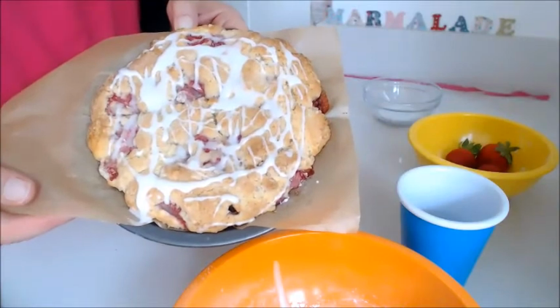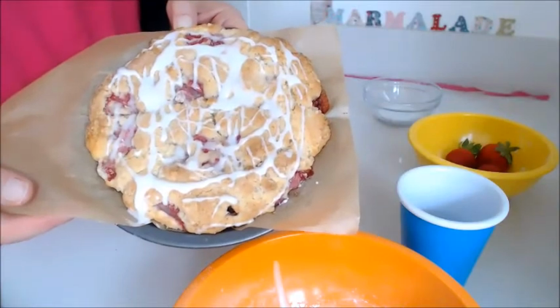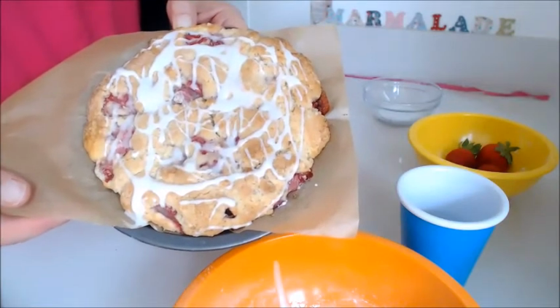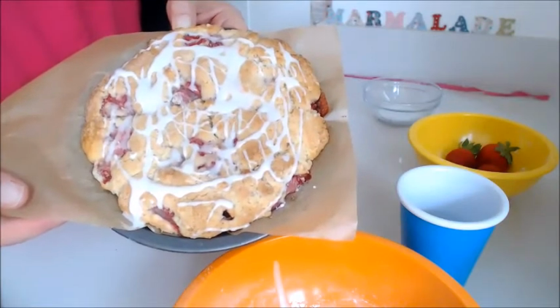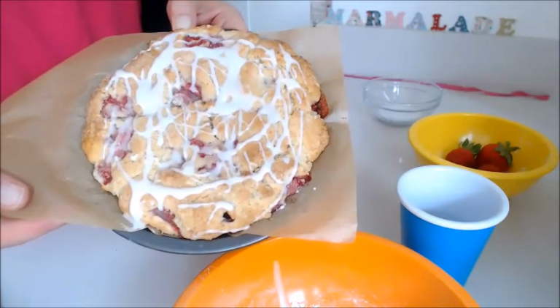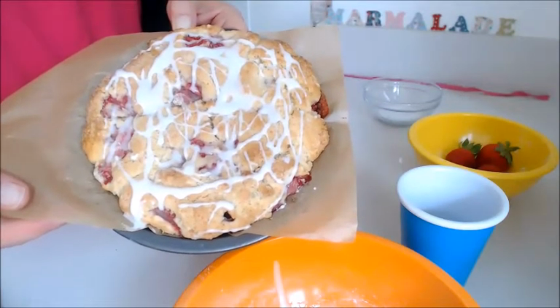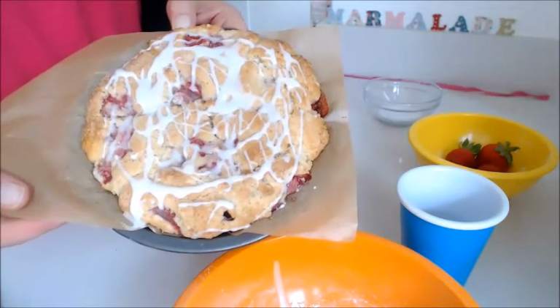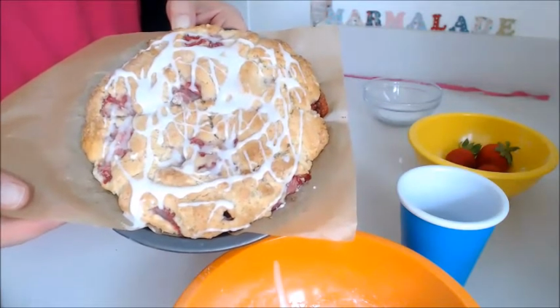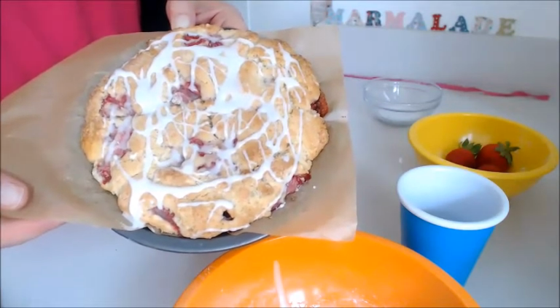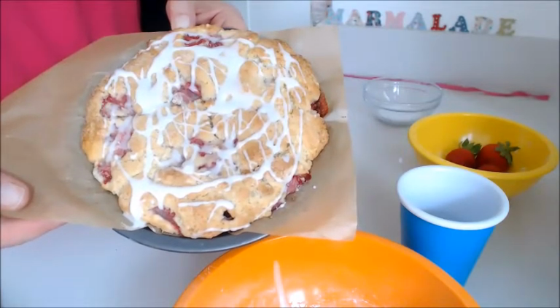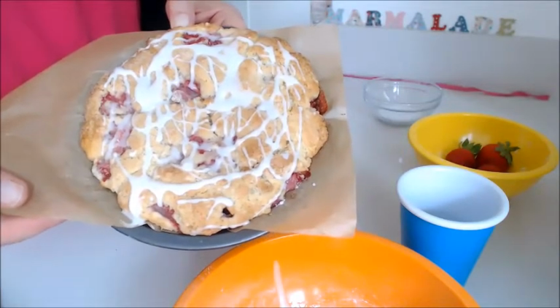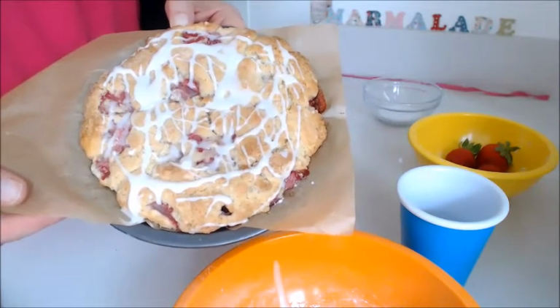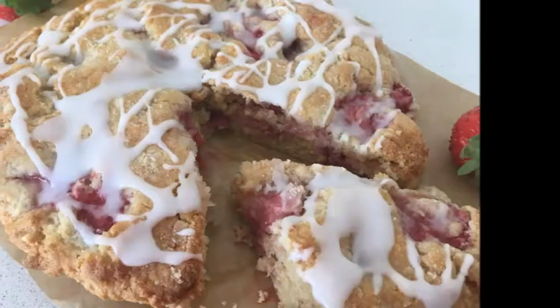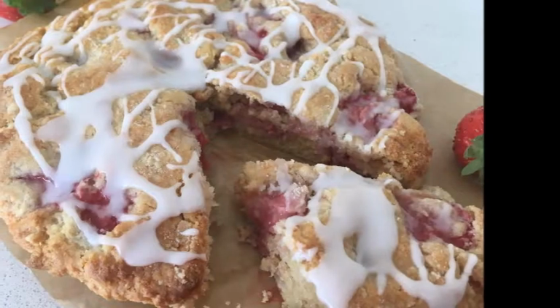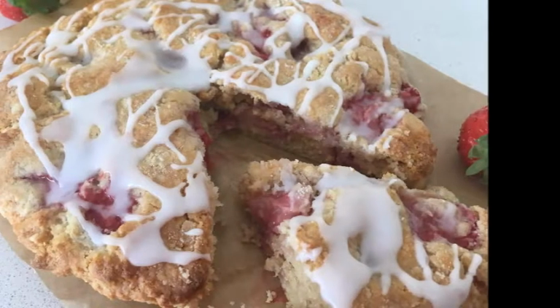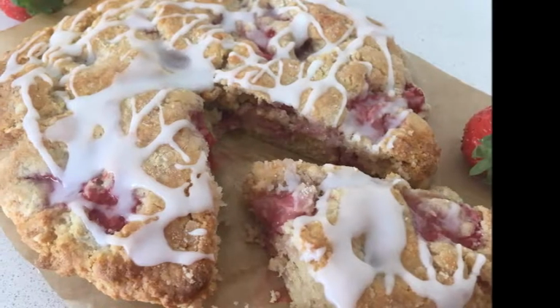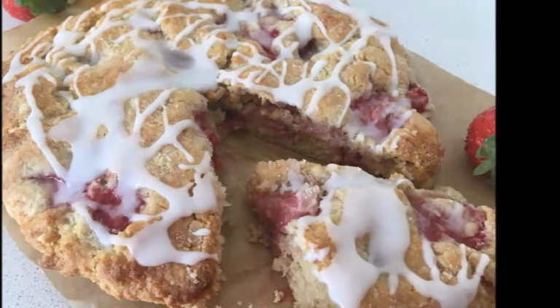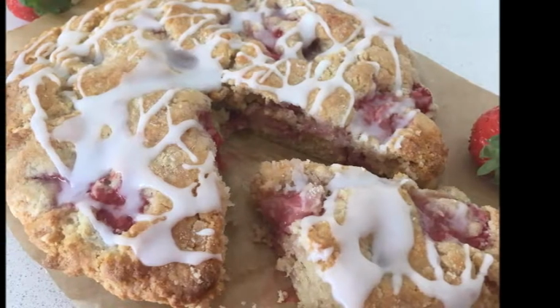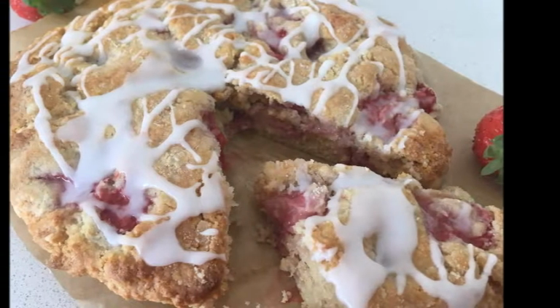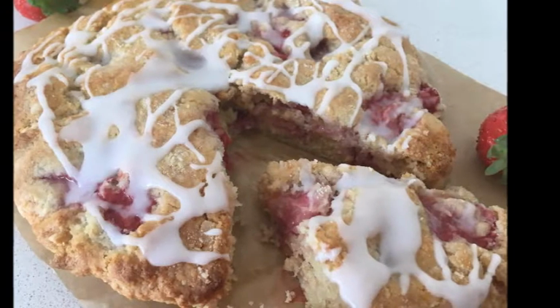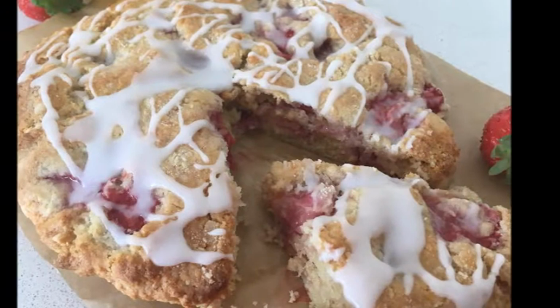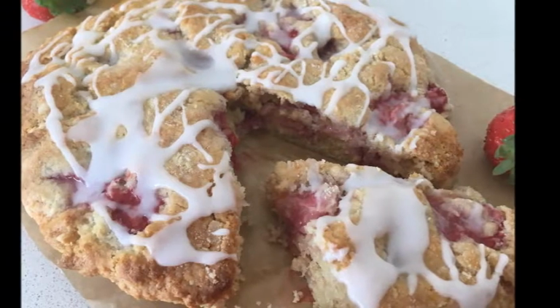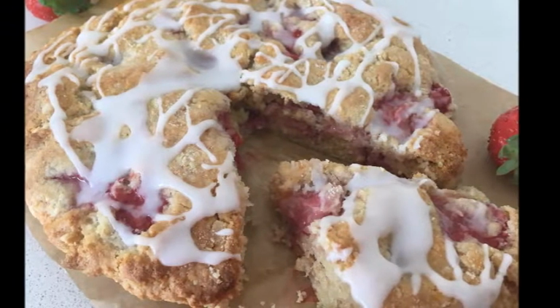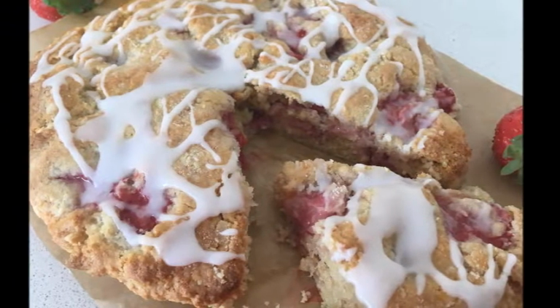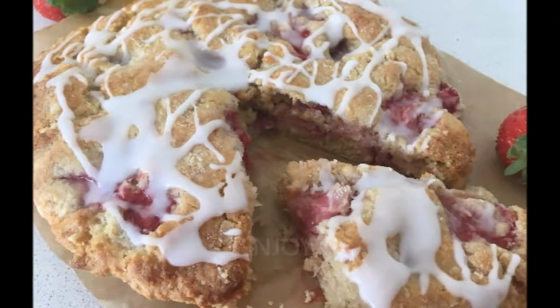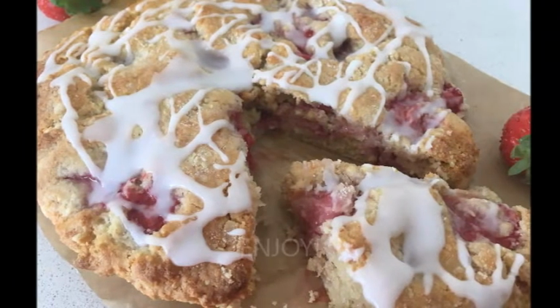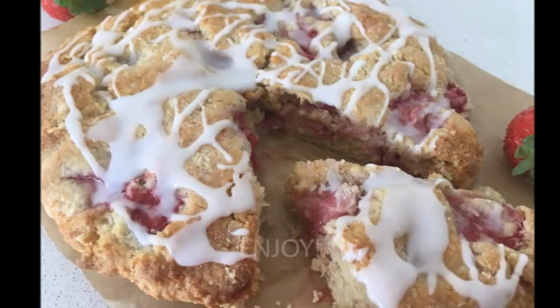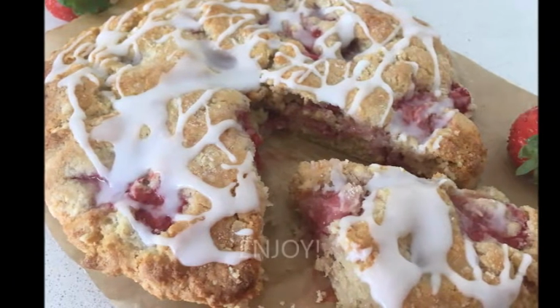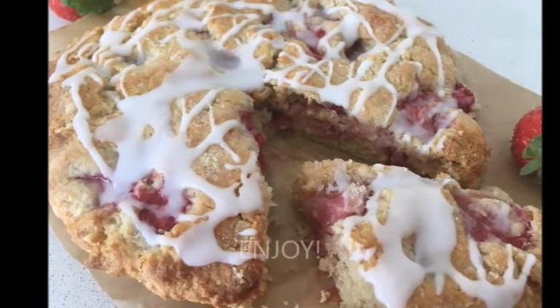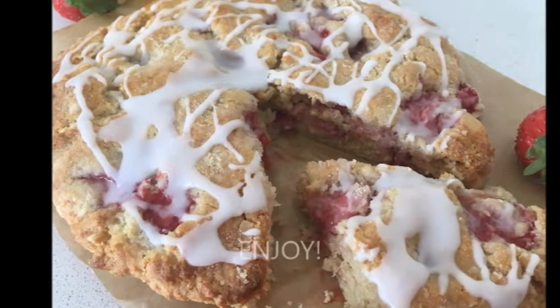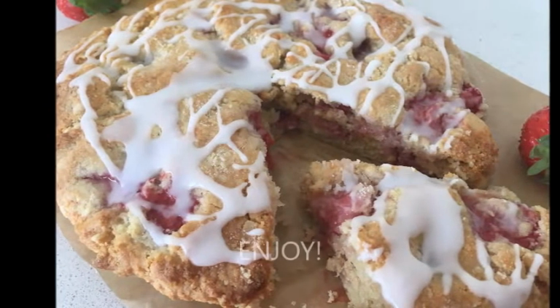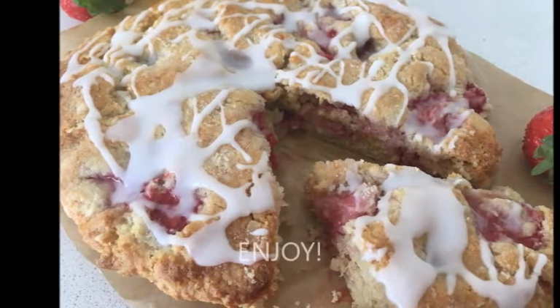So there you have it guys, your strawberry and cream shortcake. Thanks for joining me and see you next time — enjoy!